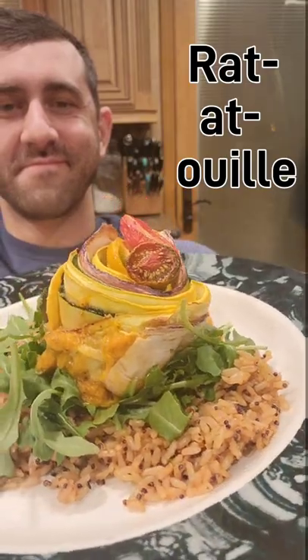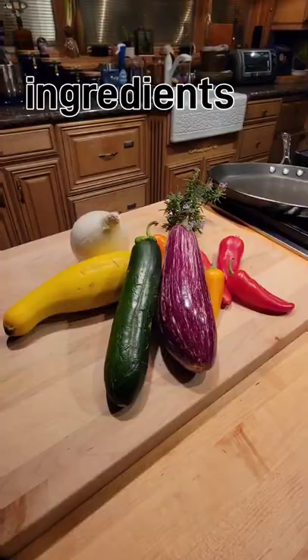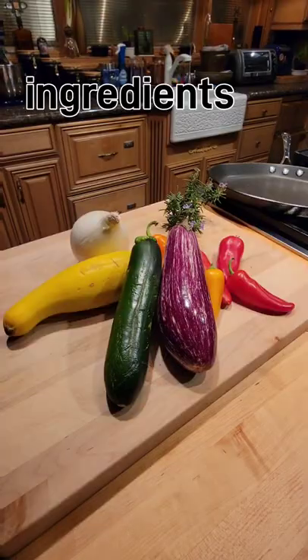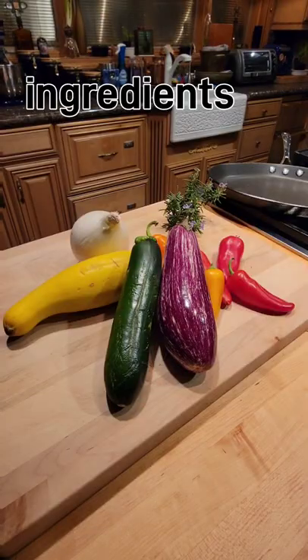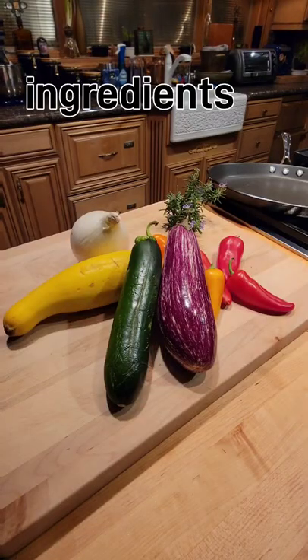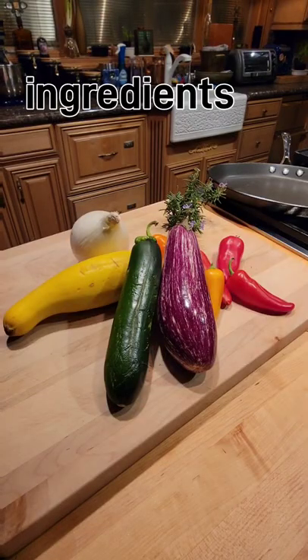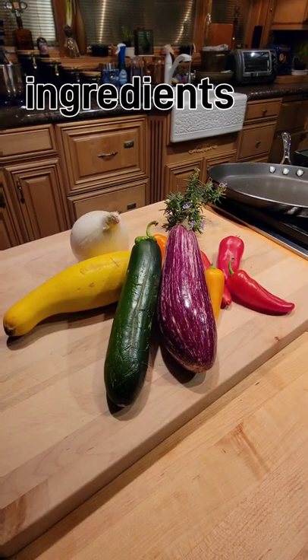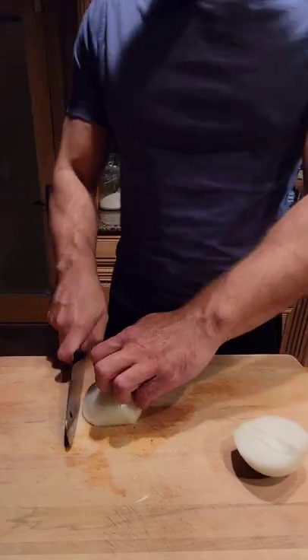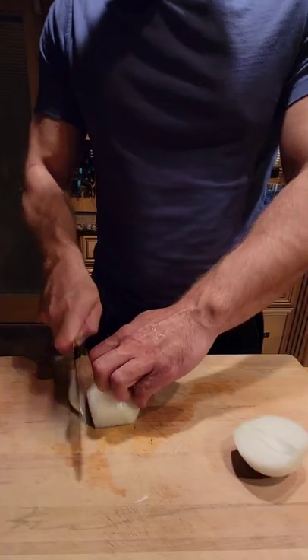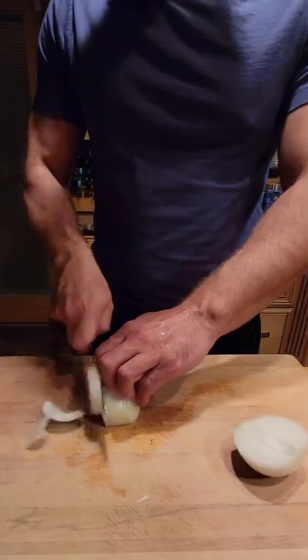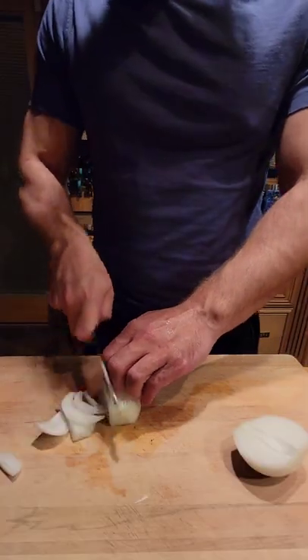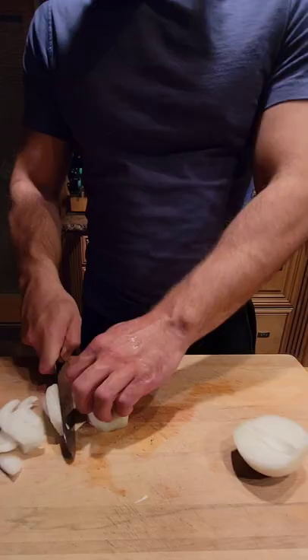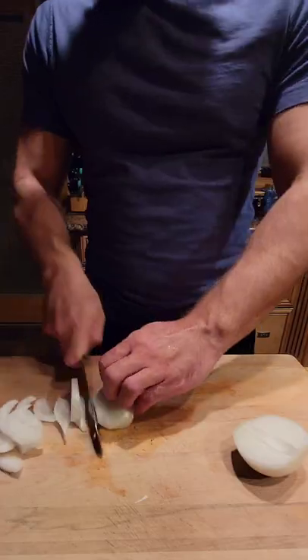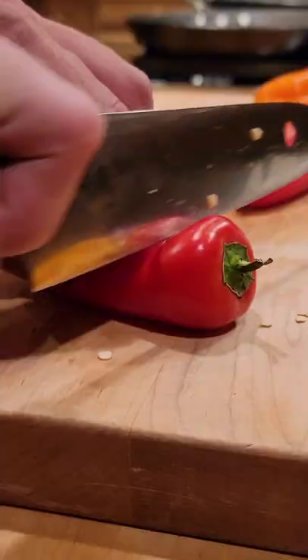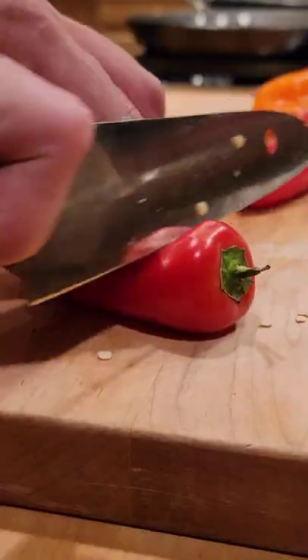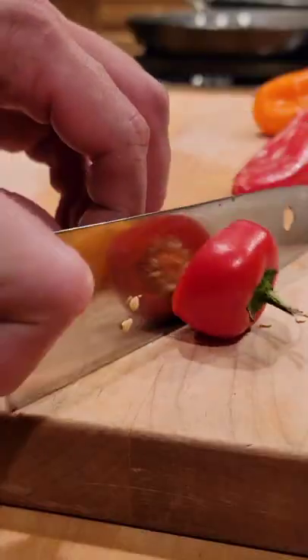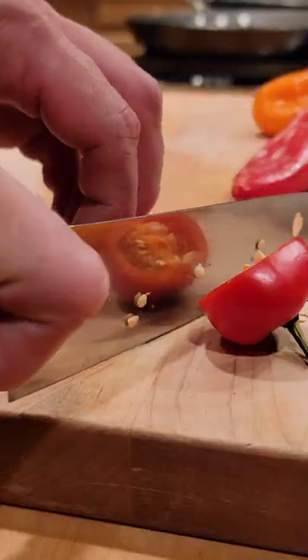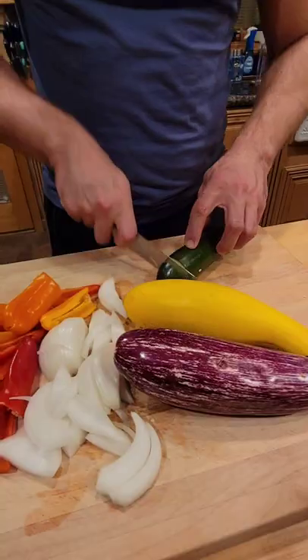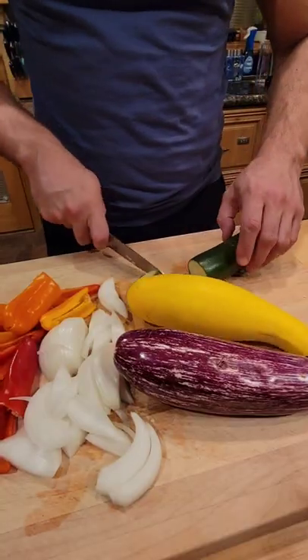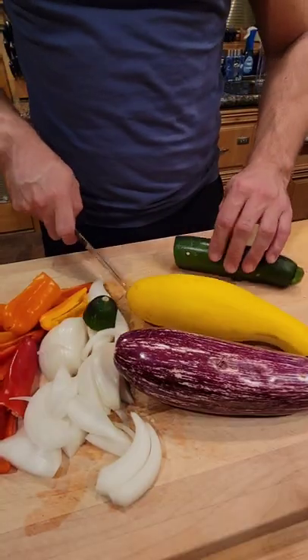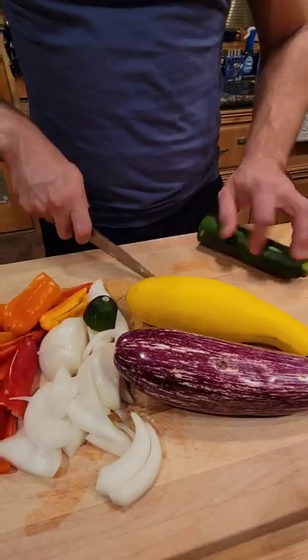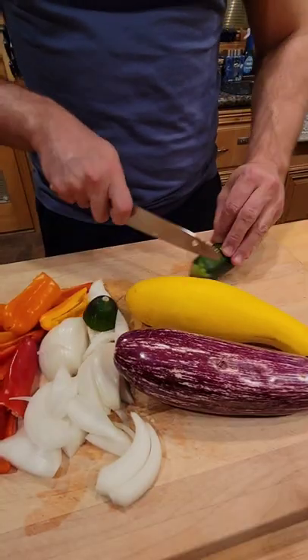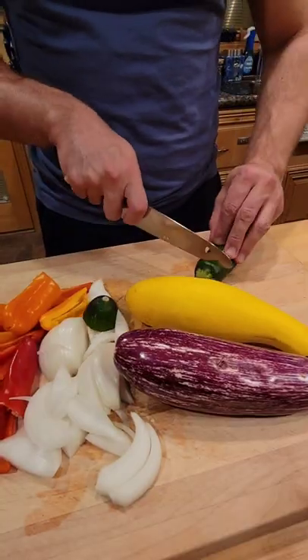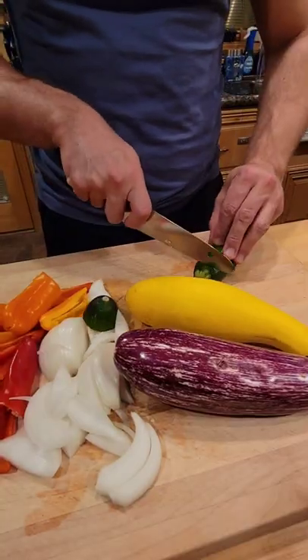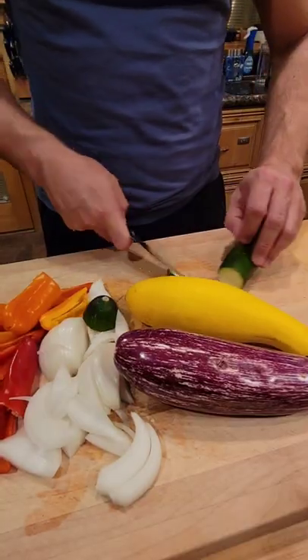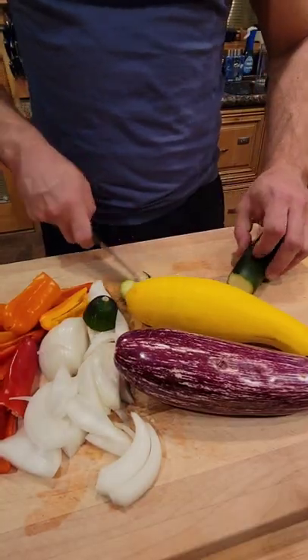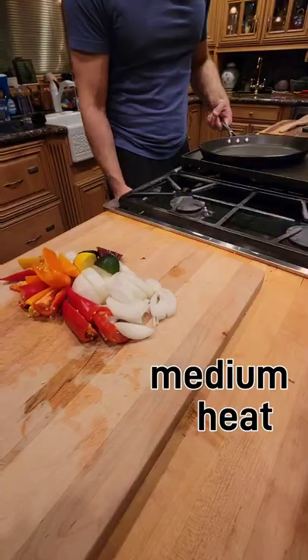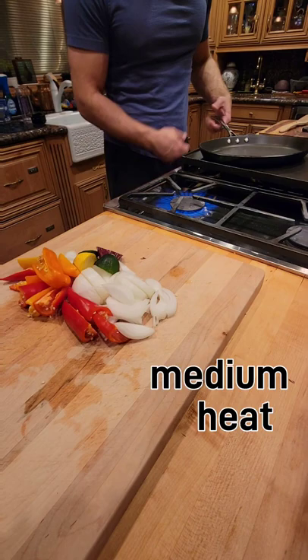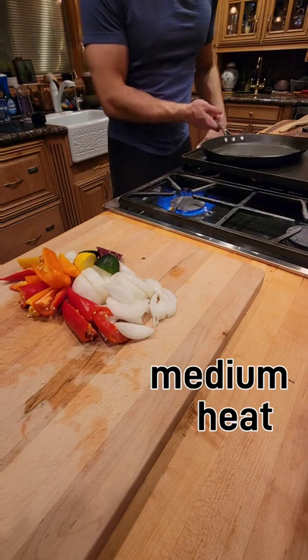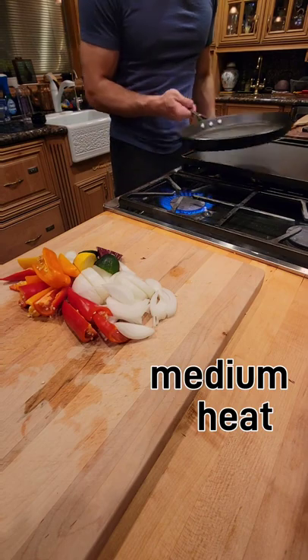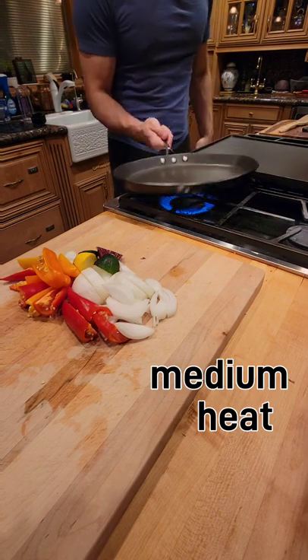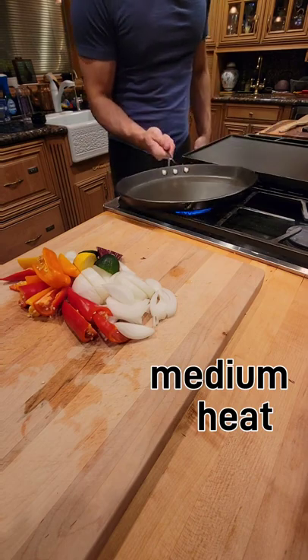Ratatouille. Squash, eggplant, peppers, onion. Chop them up. Use the squash tops and bottoms — this will give the sauce a creamy texture.